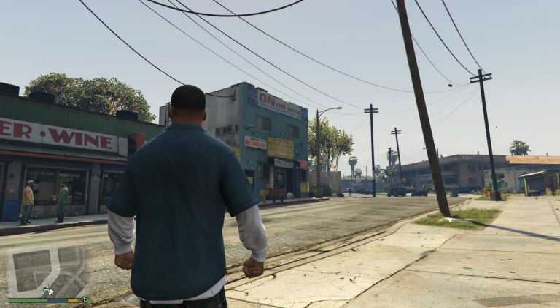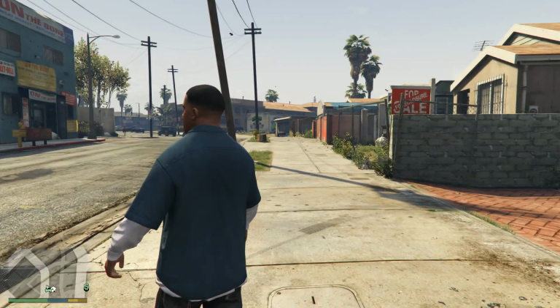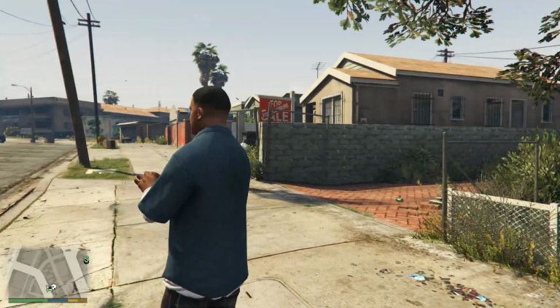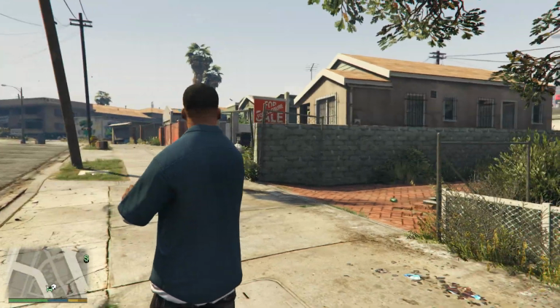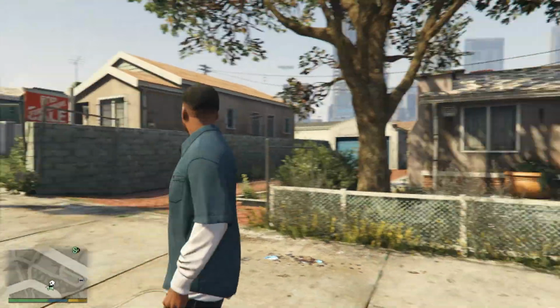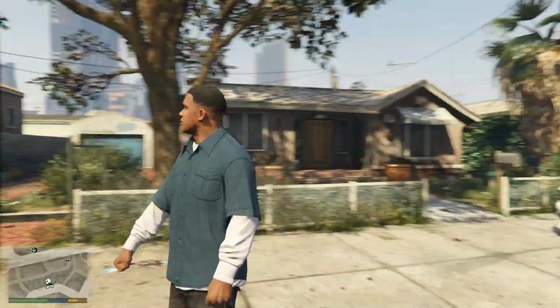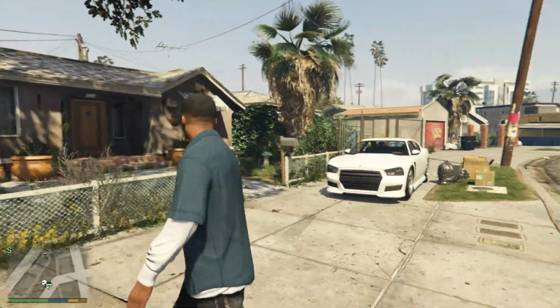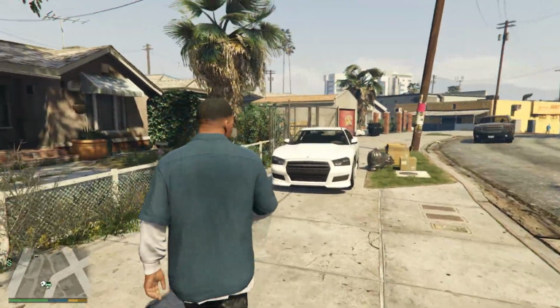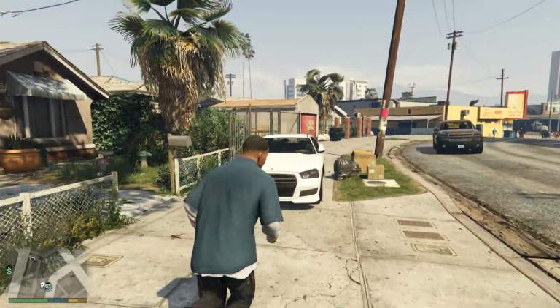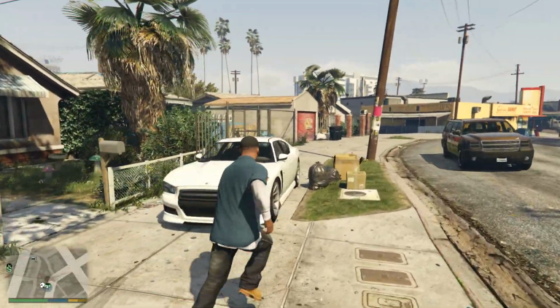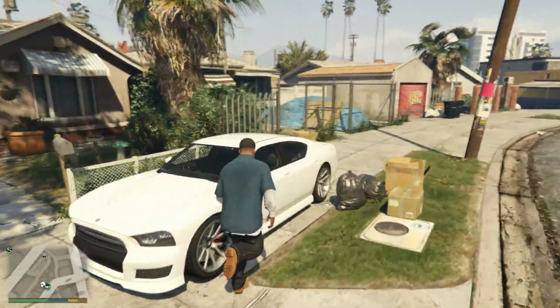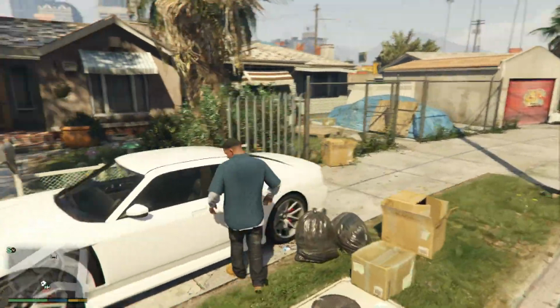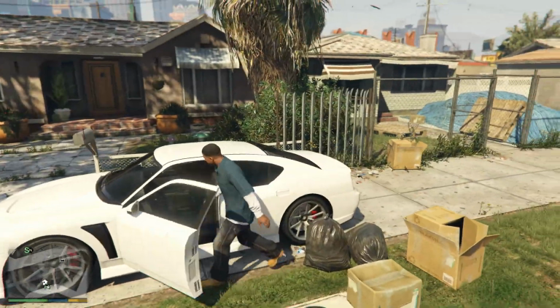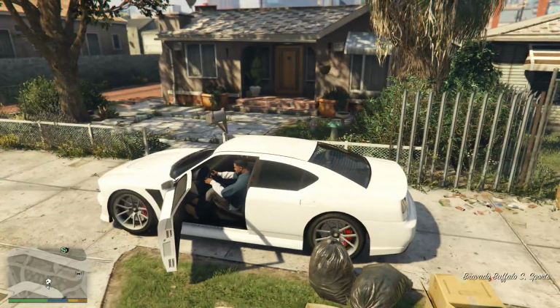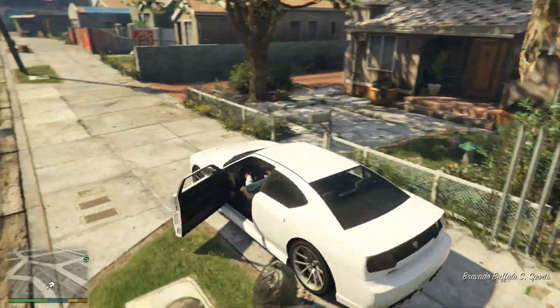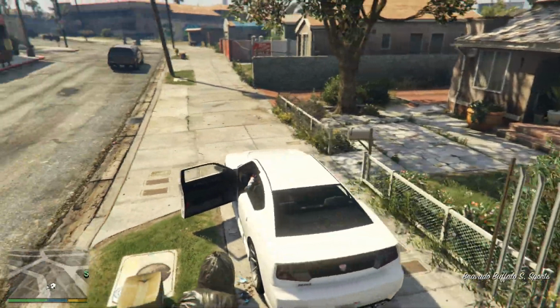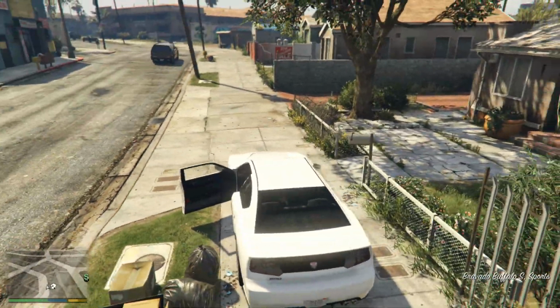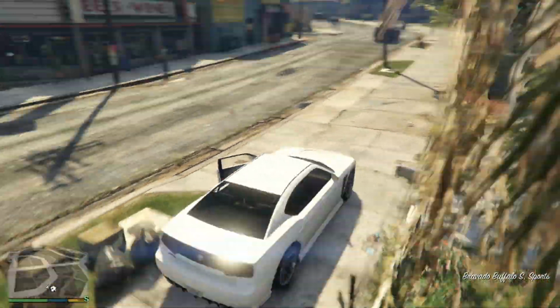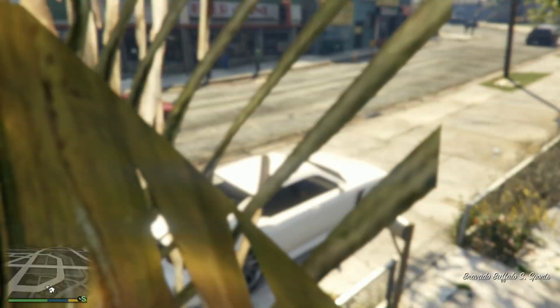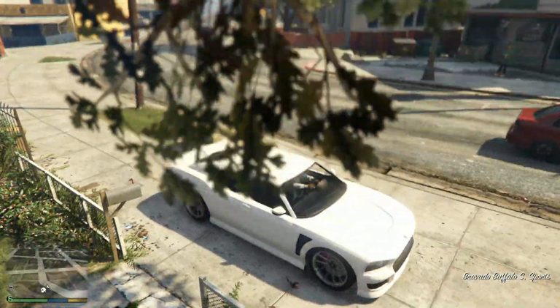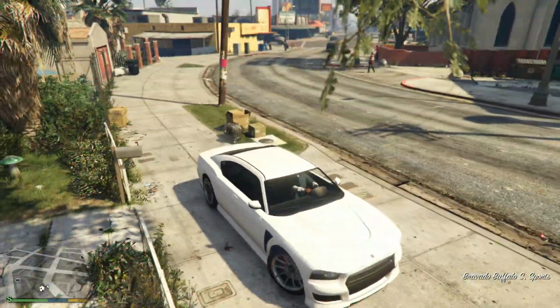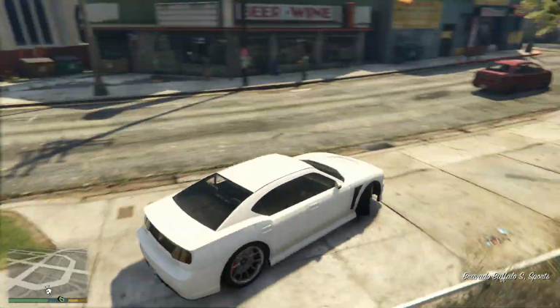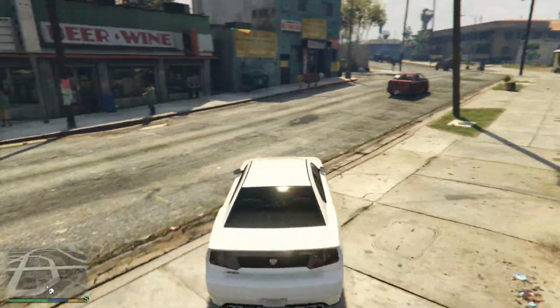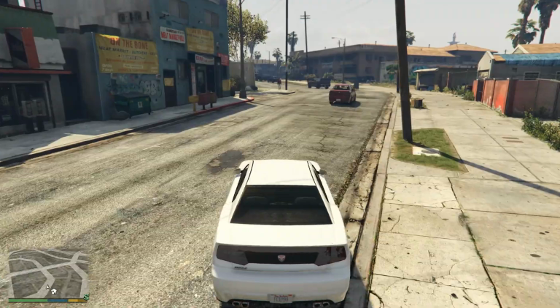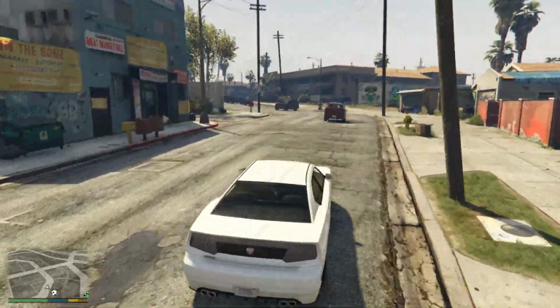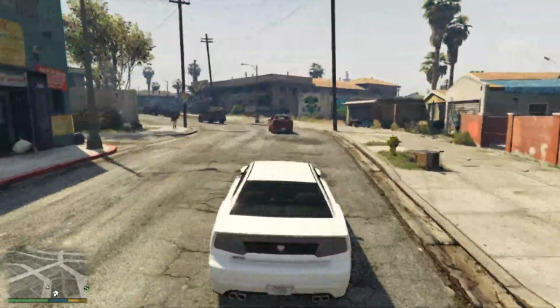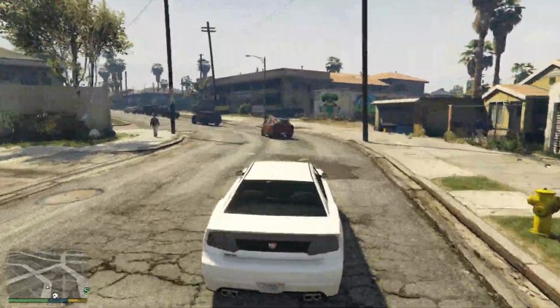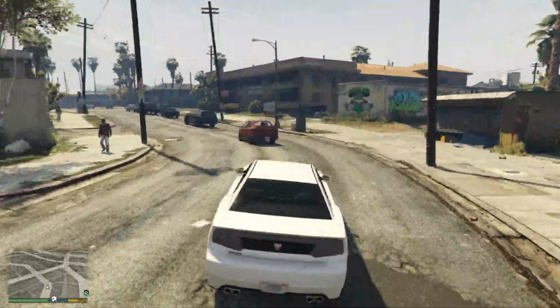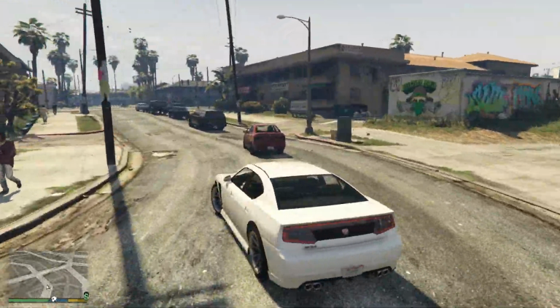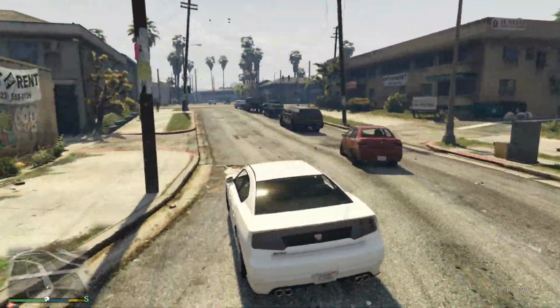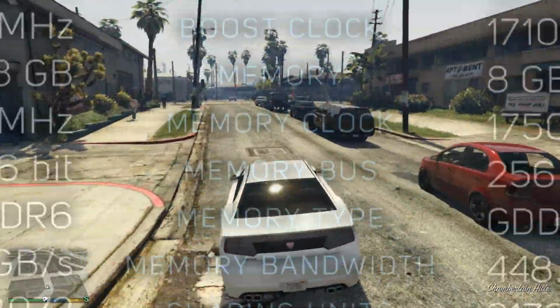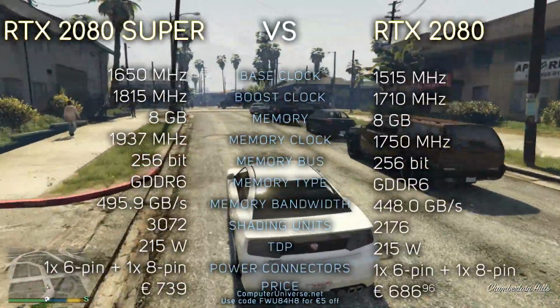Hey, what's up guys. So after the 2060 Super and 2070 Super, NVIDIA released the 2080 Super a few days ago. It sells for the same price as the original 2080, but it is supposed to perform a bit better. We're gonna see exactly how much better in a minute, but let me show you the specs first.